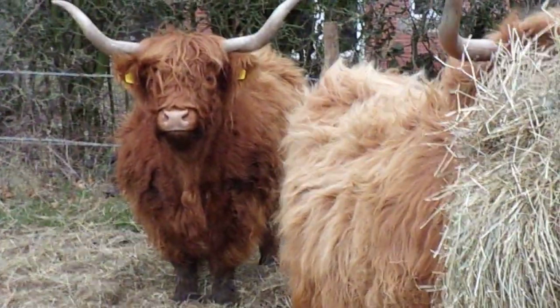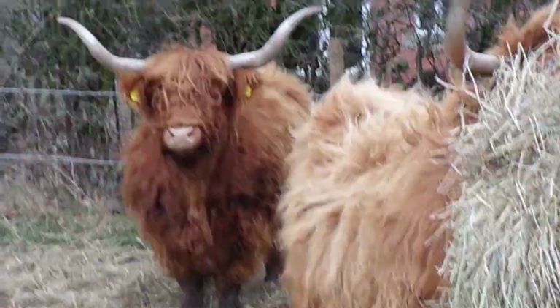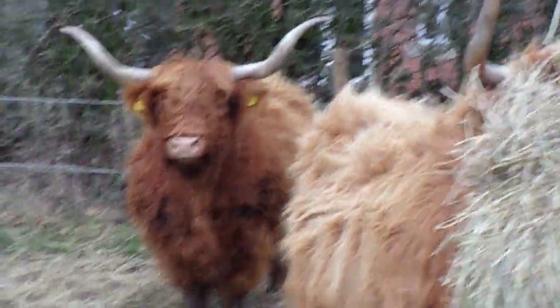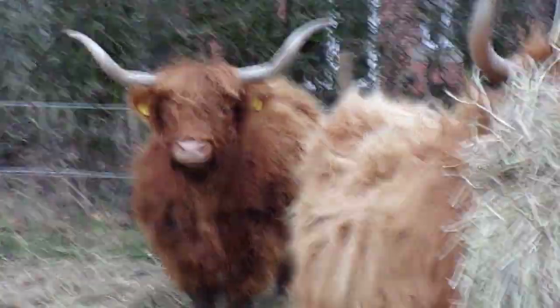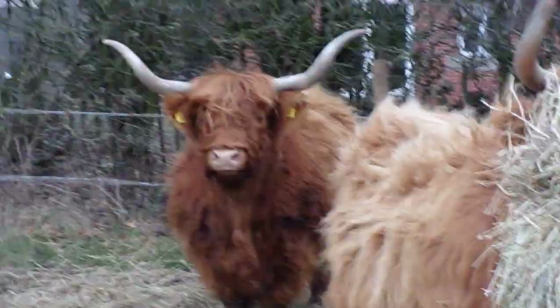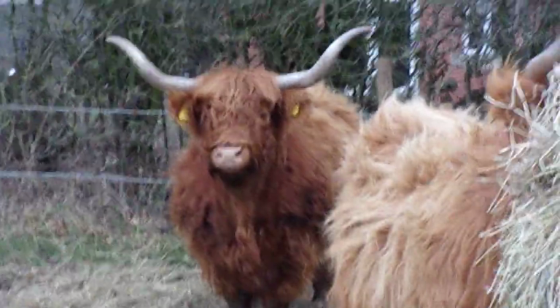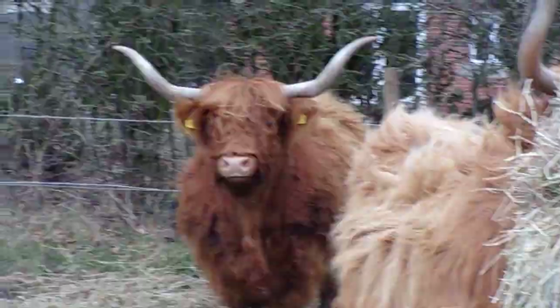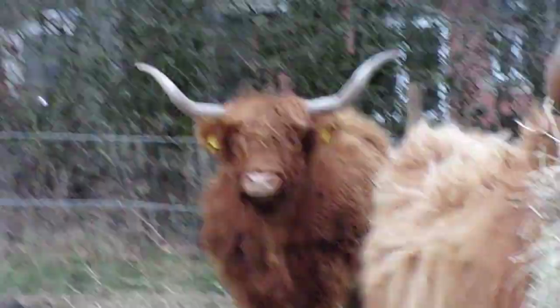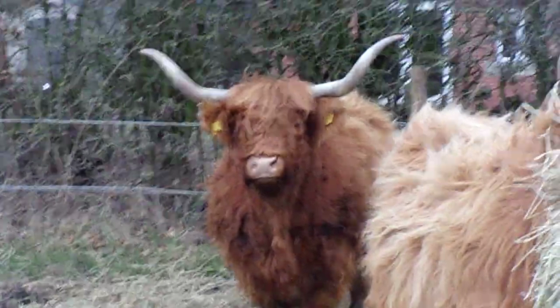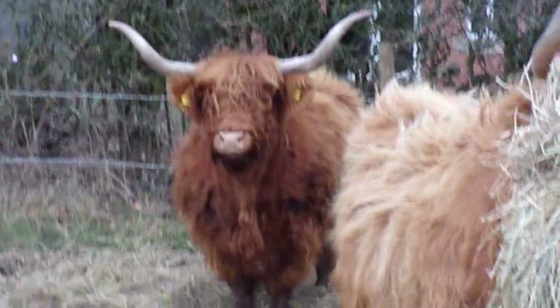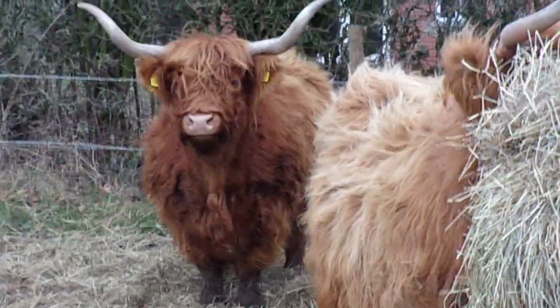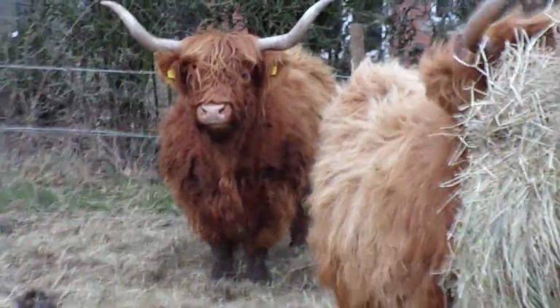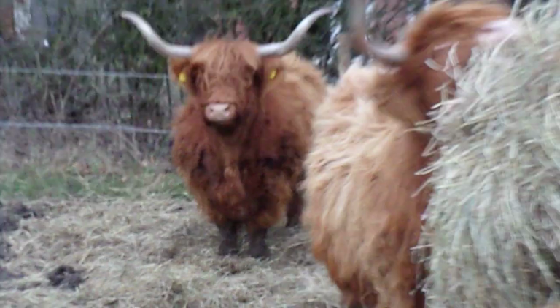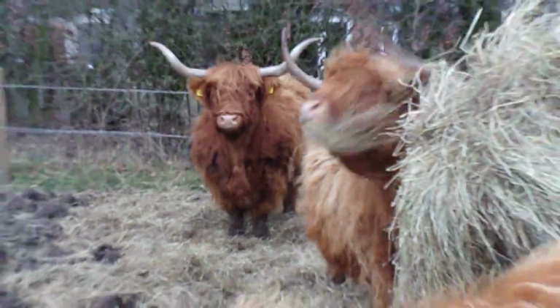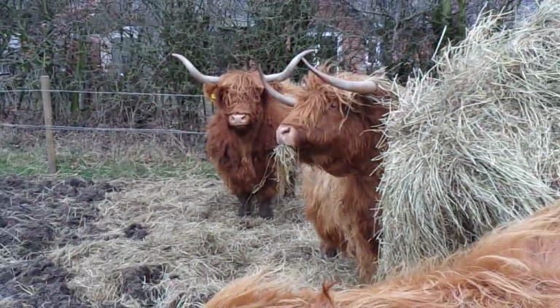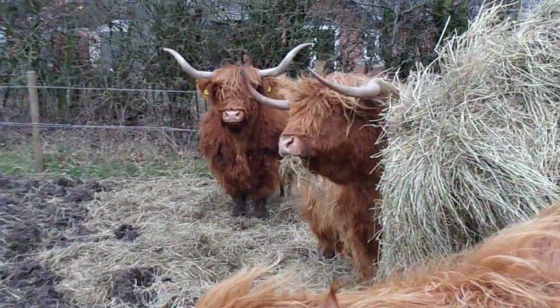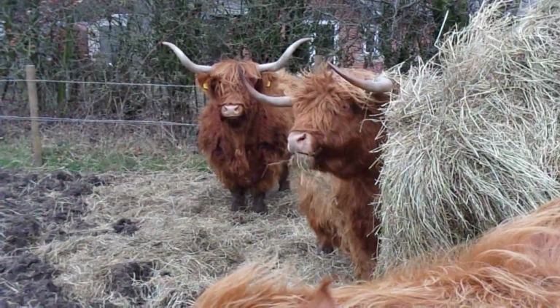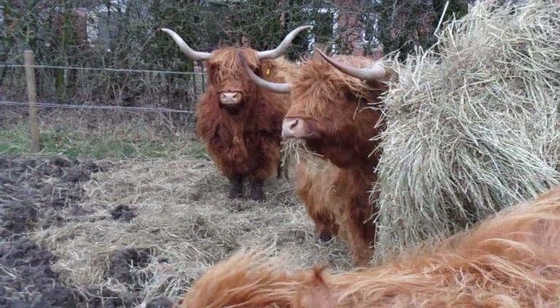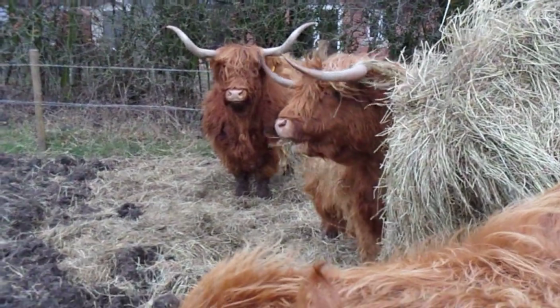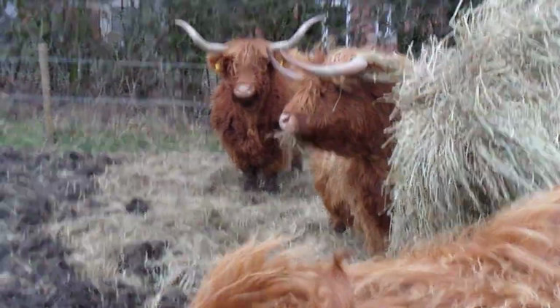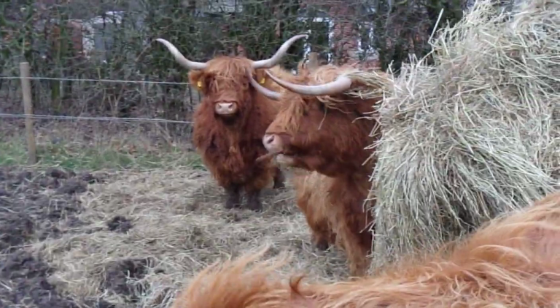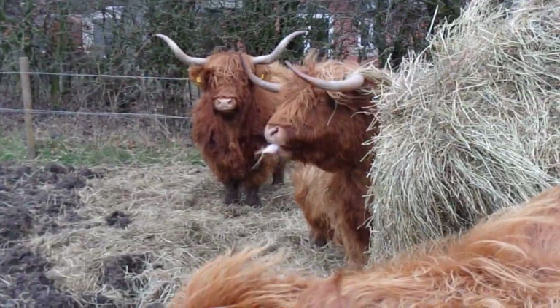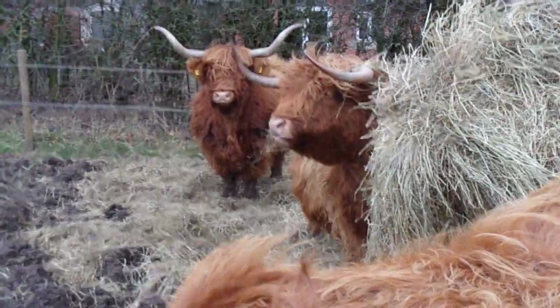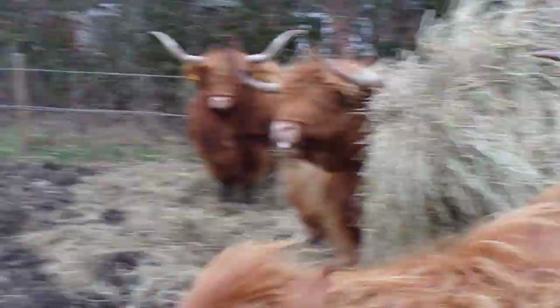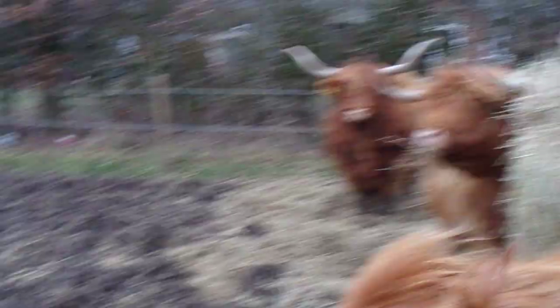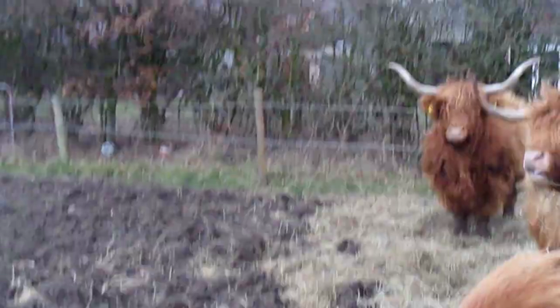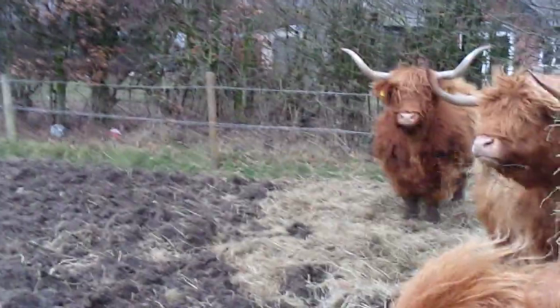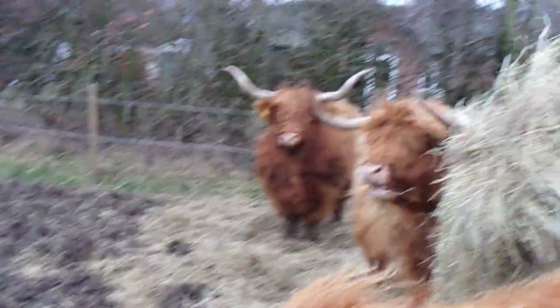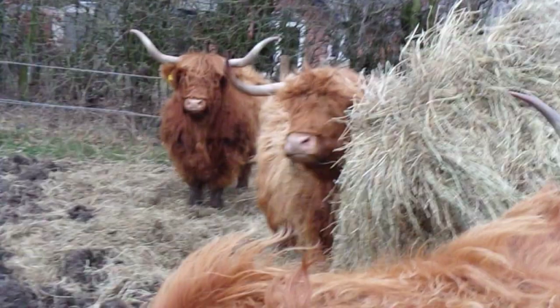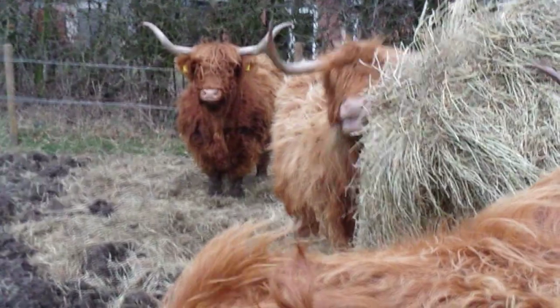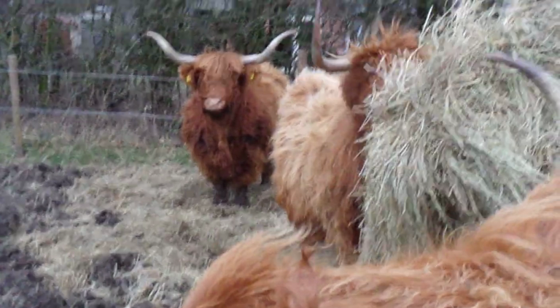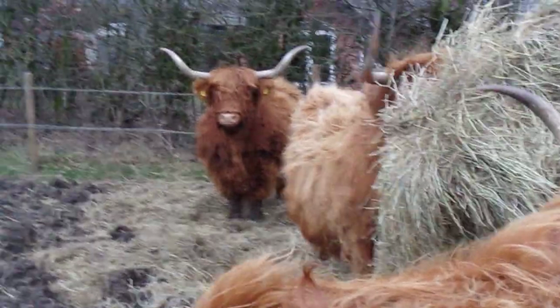You do wonder what goes through their little minds. Probably quite a bit. I think at the moment they're just tucking into their hay; the rest are chewing the cud.